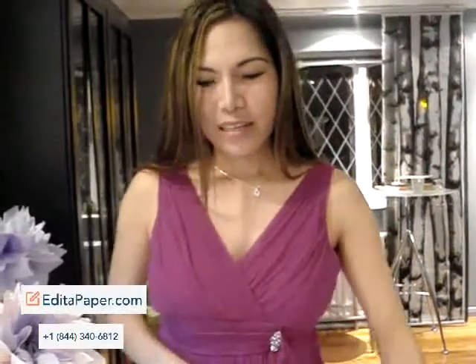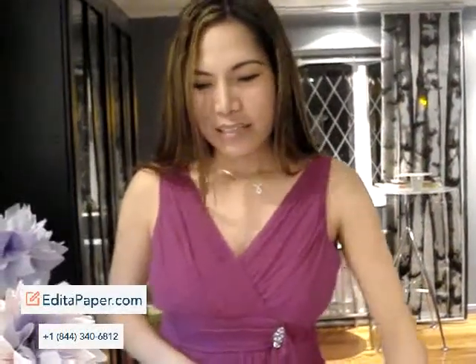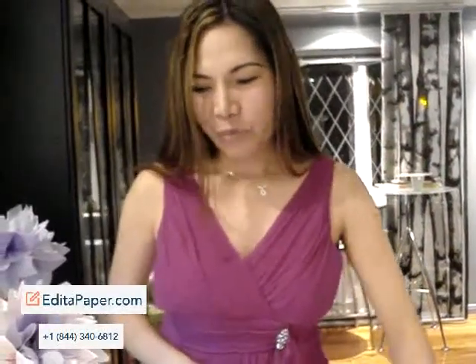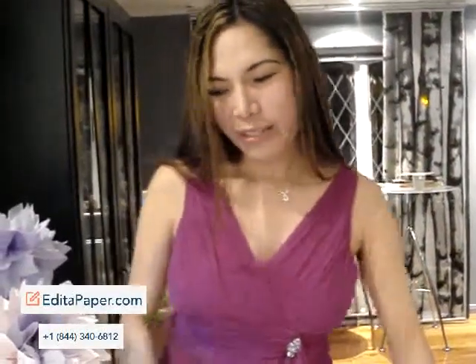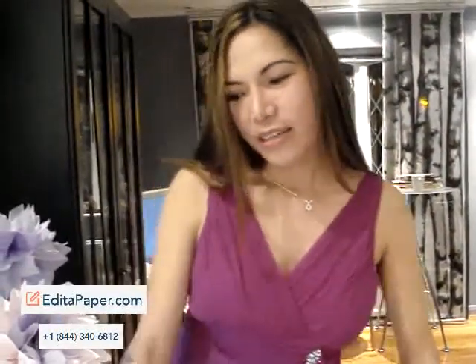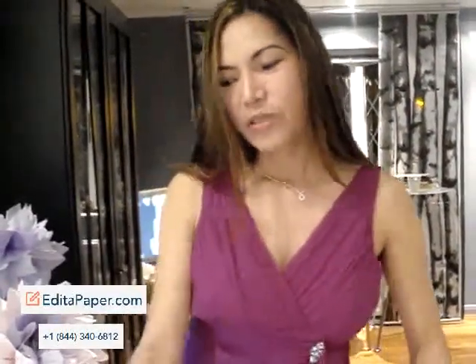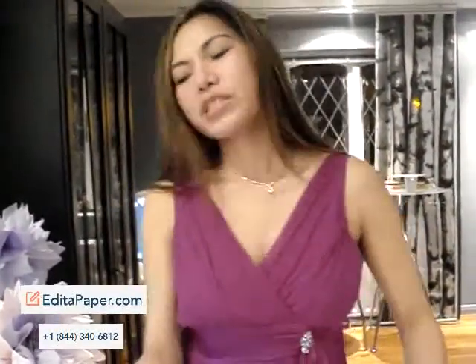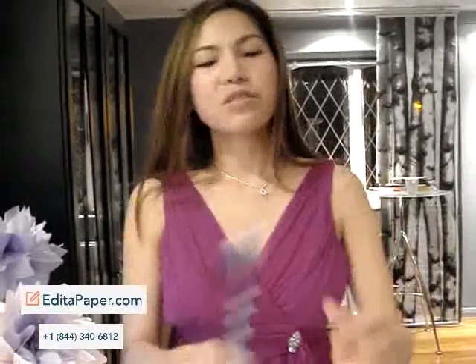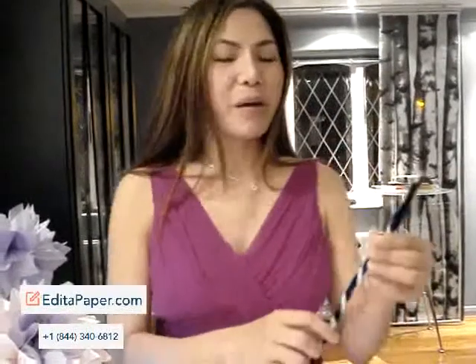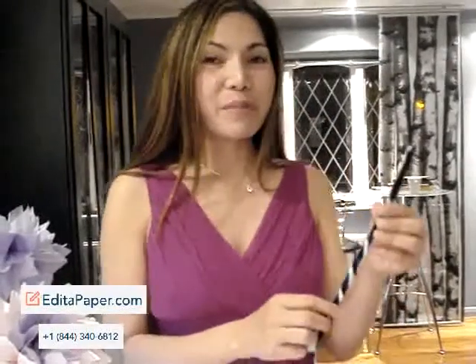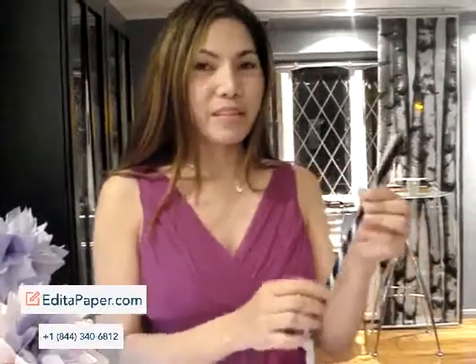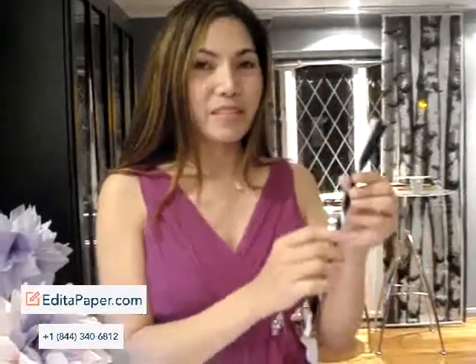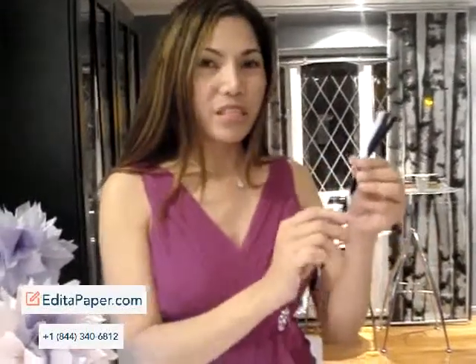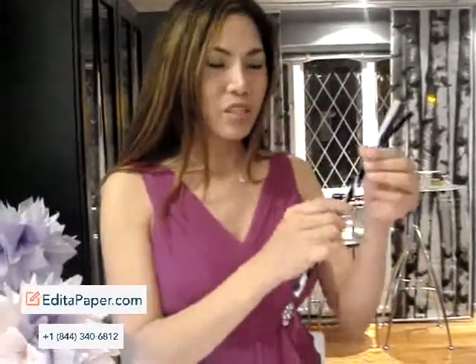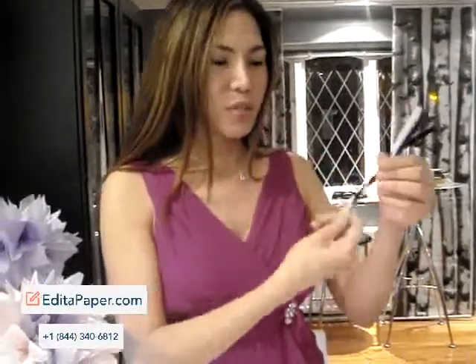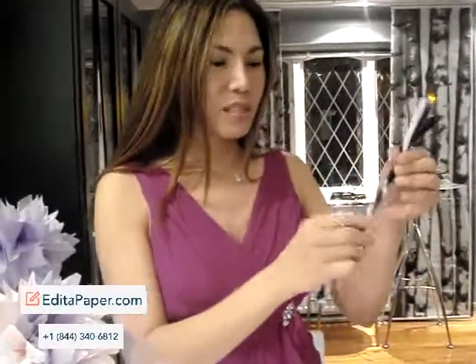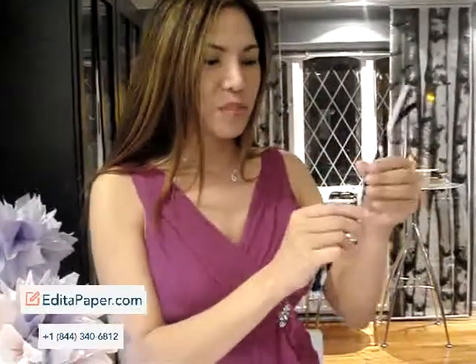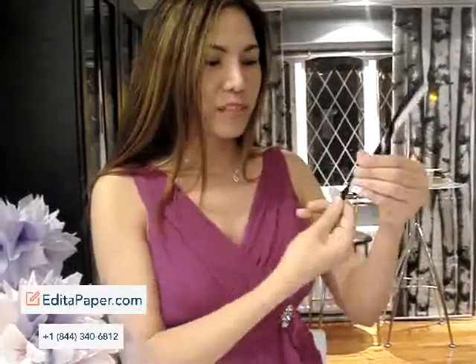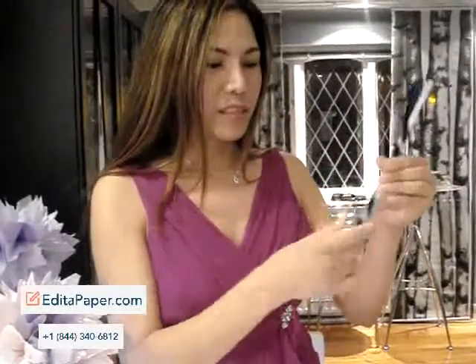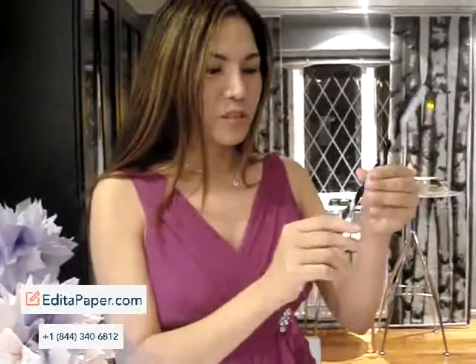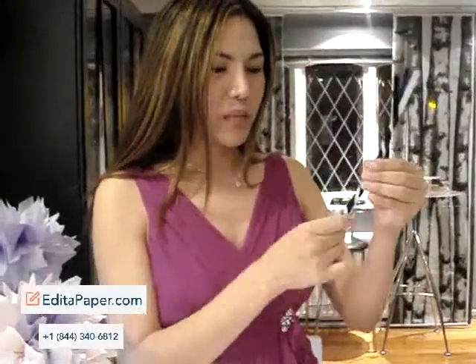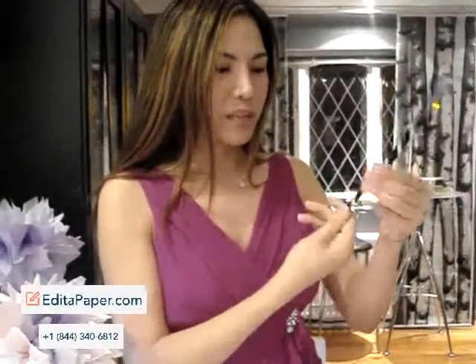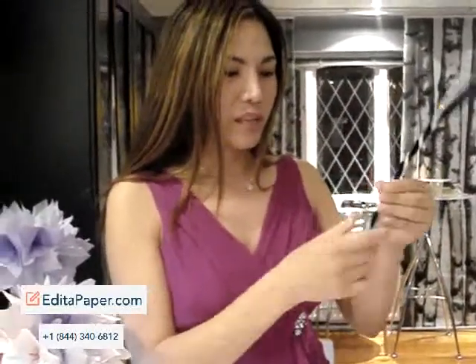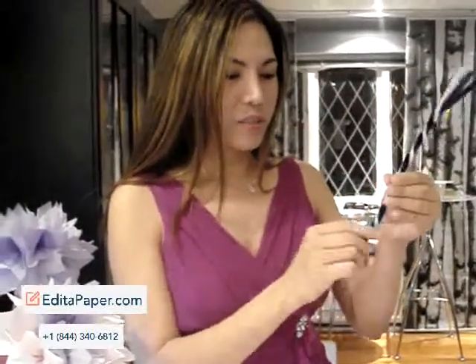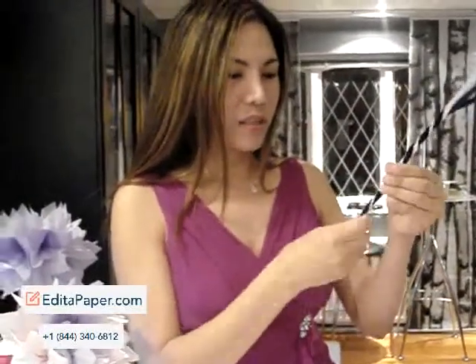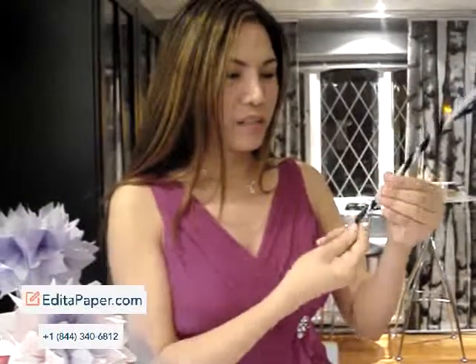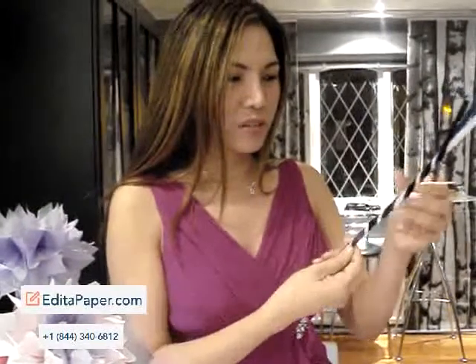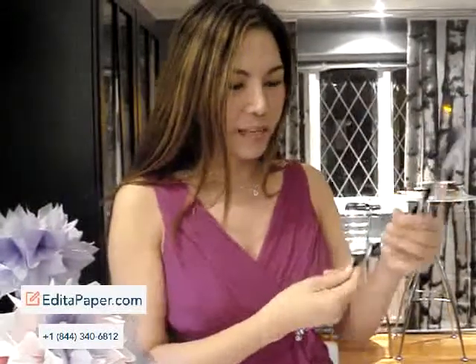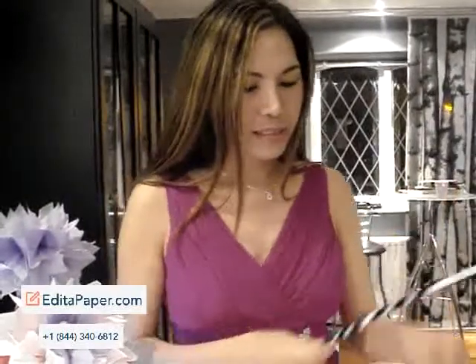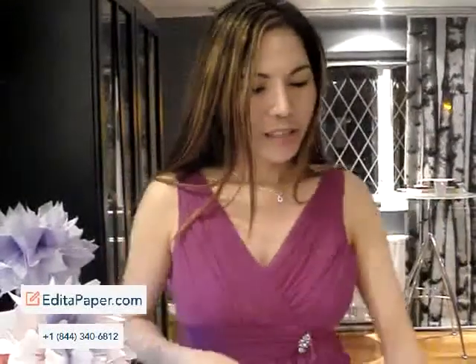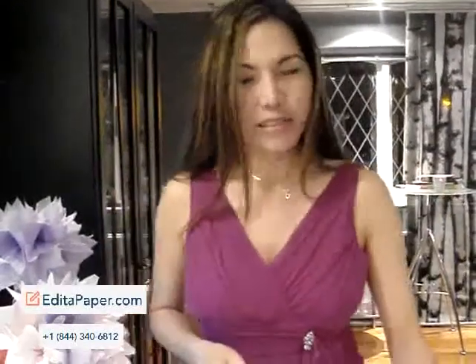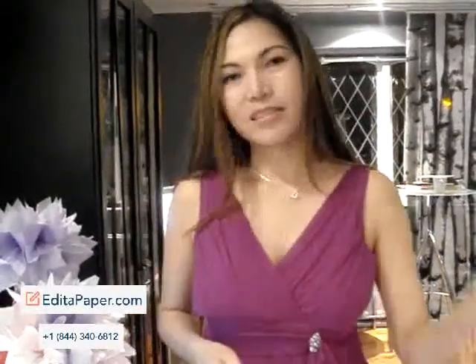Step 1. Using 3 pipe cleaners, you need to twist them together to make a good and strong stand like this.